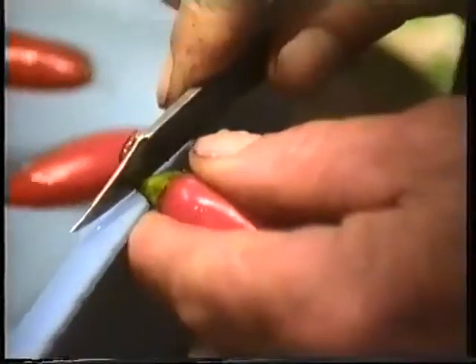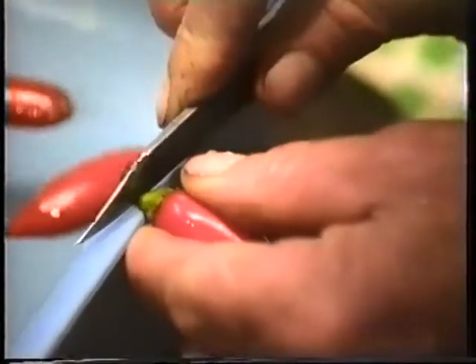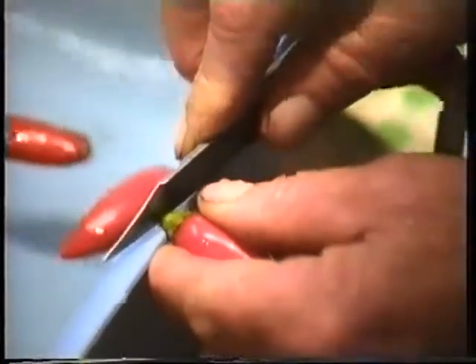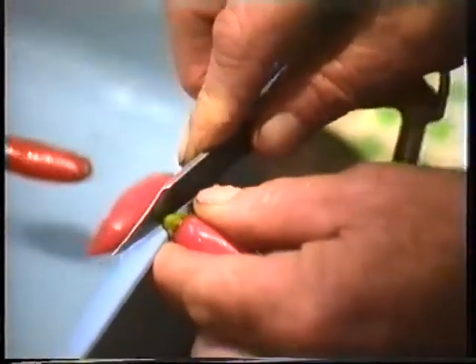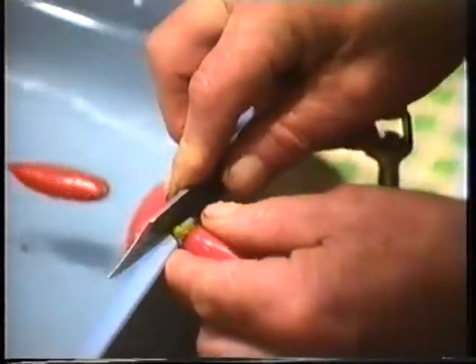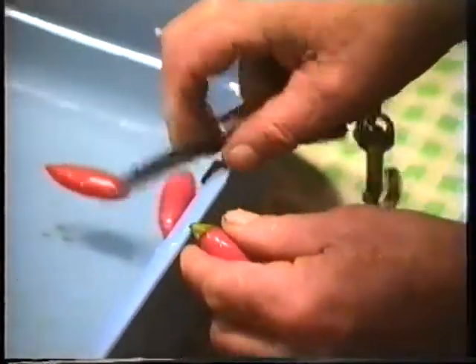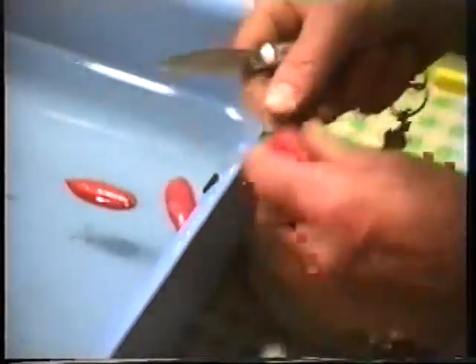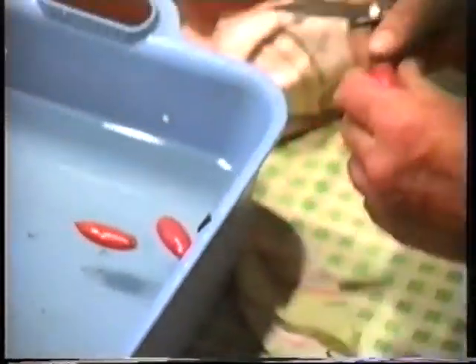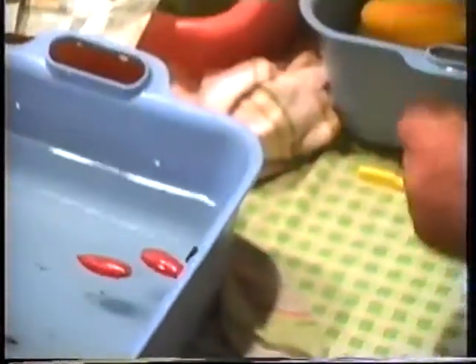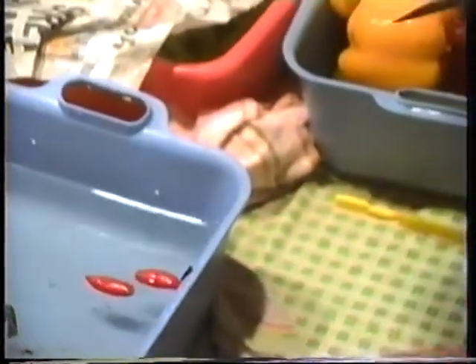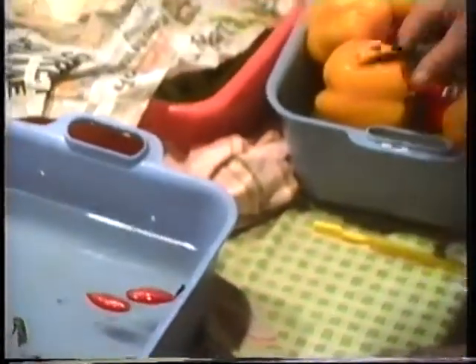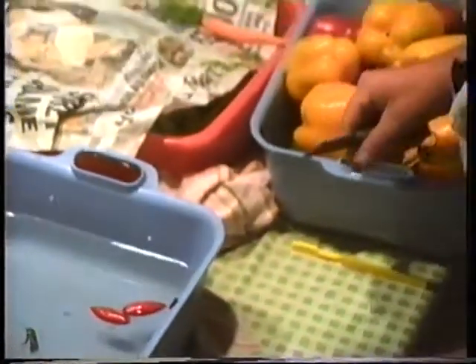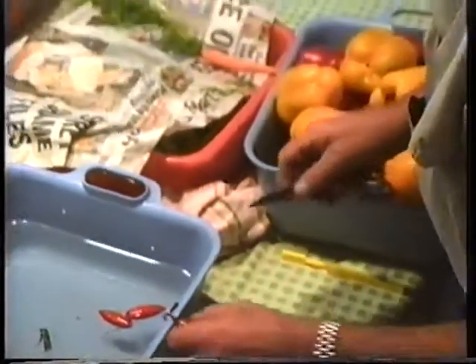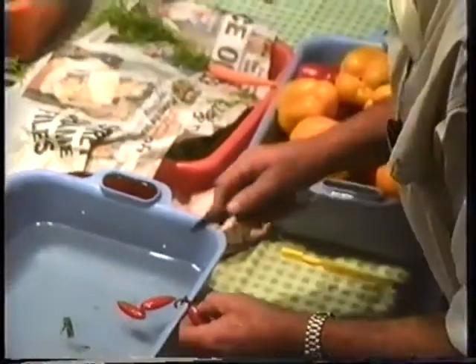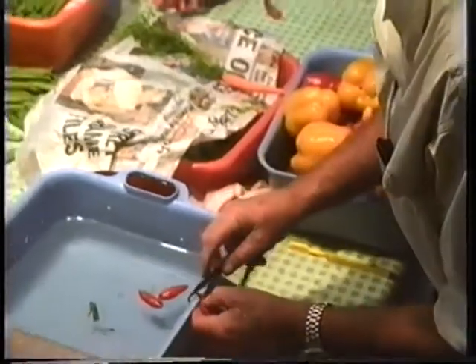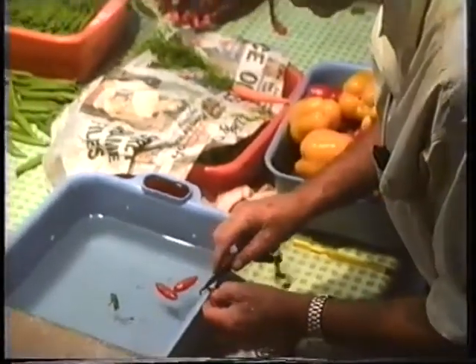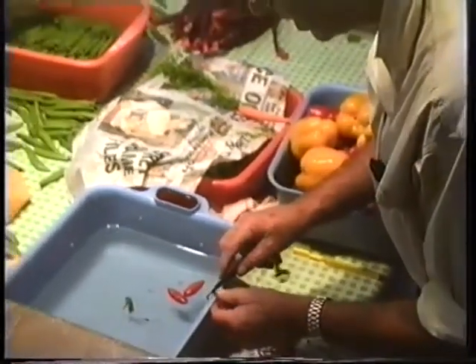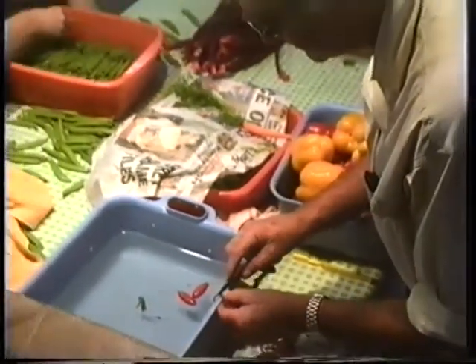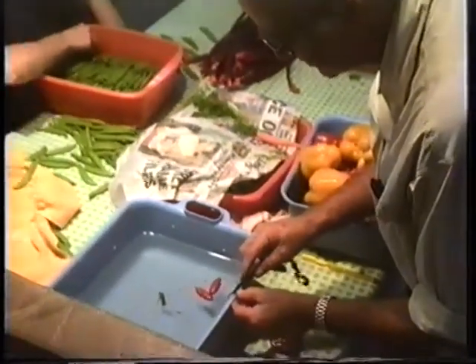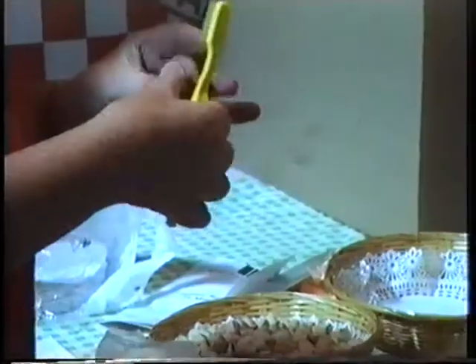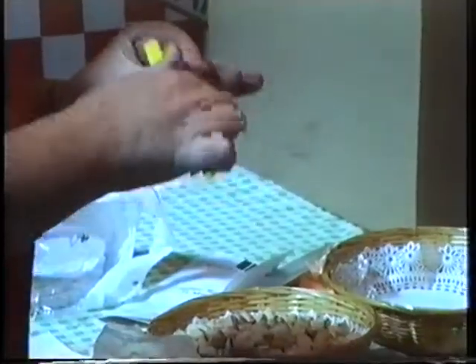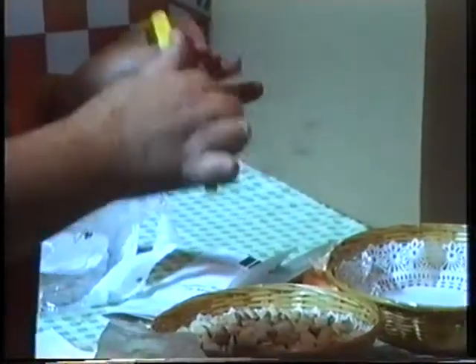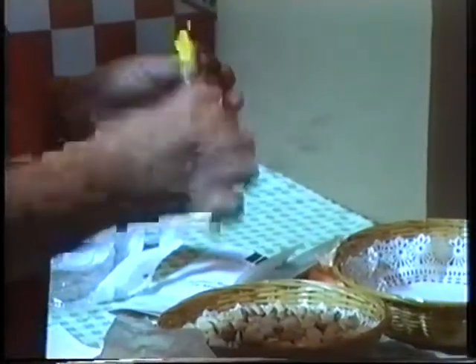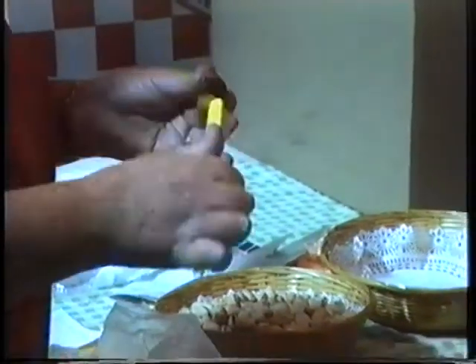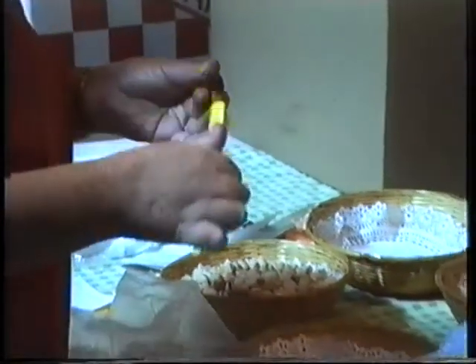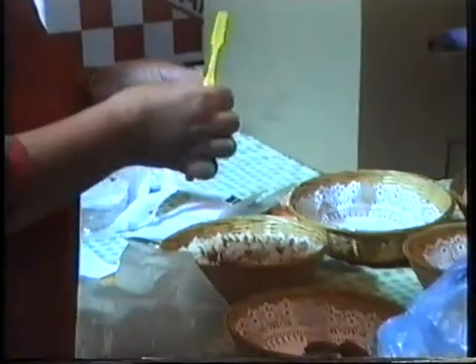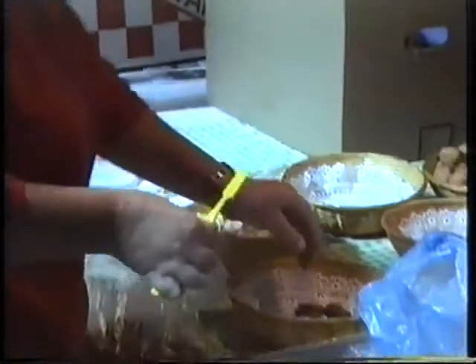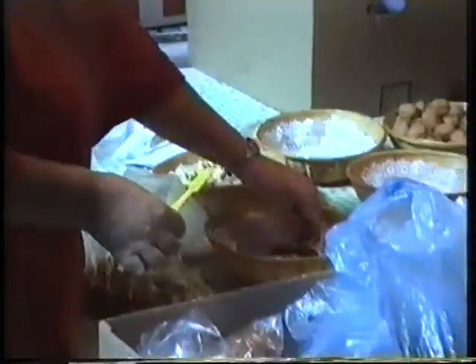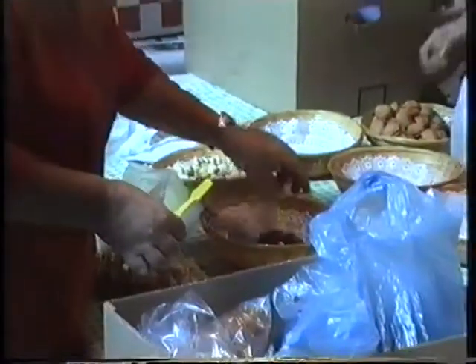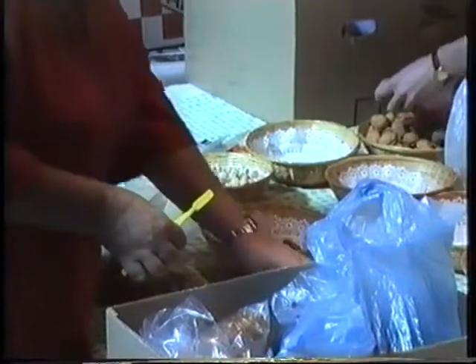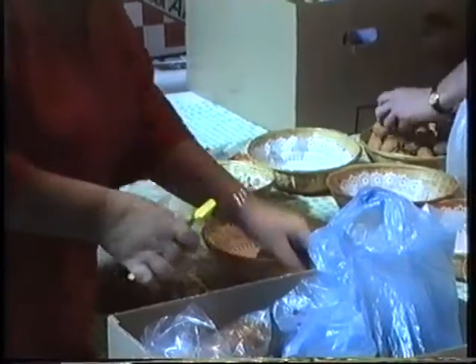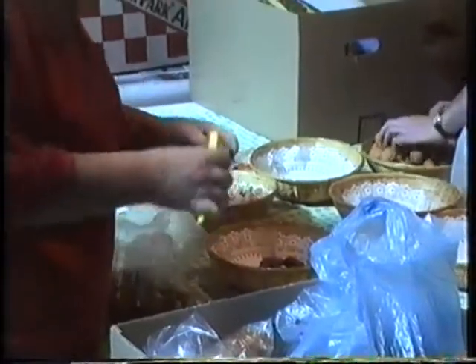Showing produce at the show is a job for perfectionists, so every item in the display is carefully prepared to look its best. Toothbrushes sometimes make the best cleaning instruments.